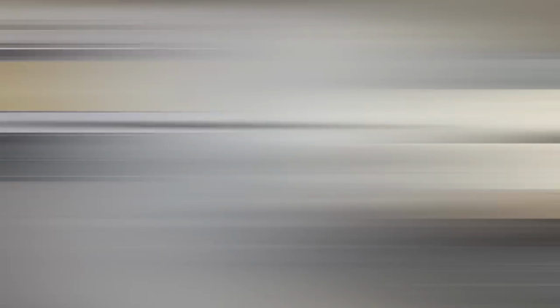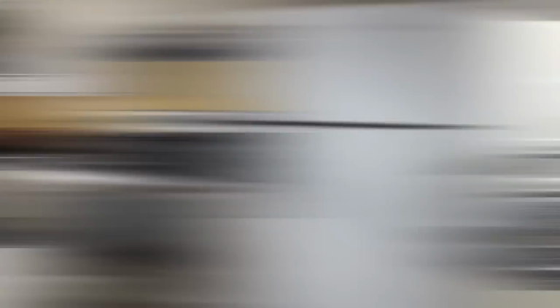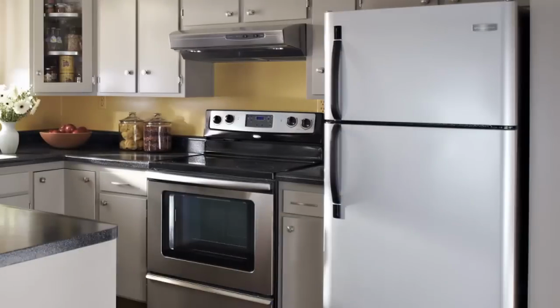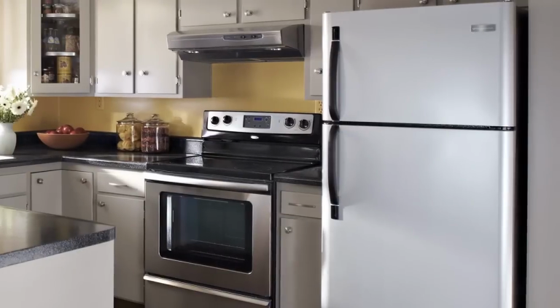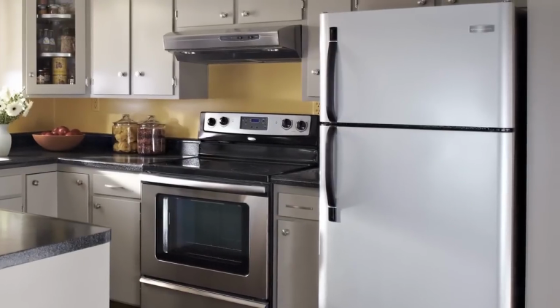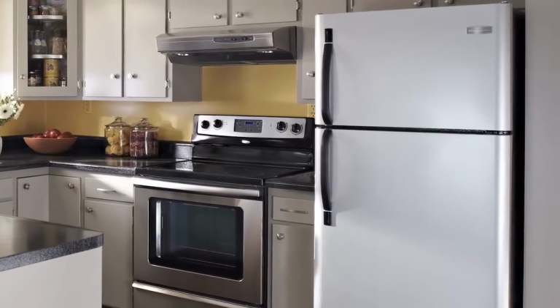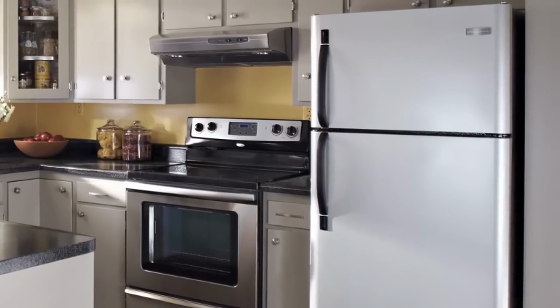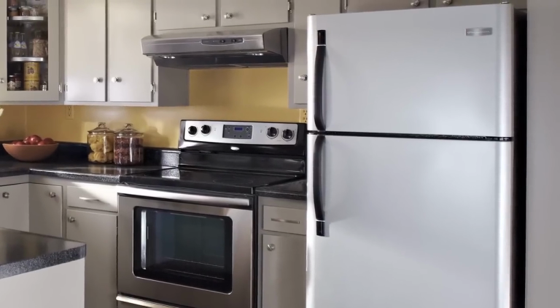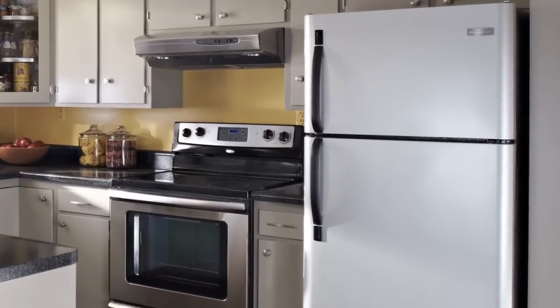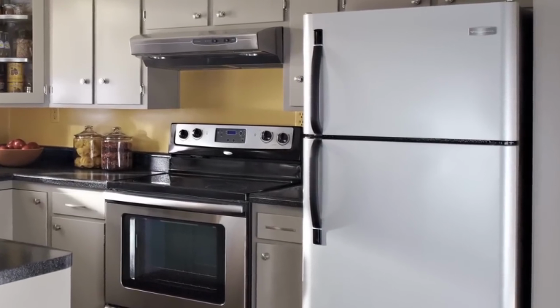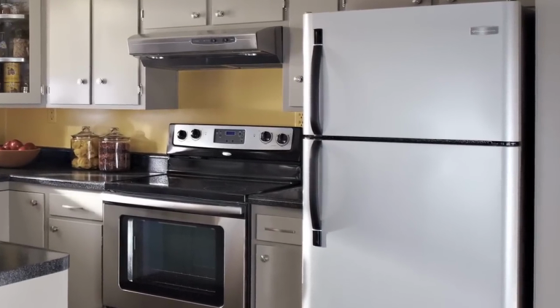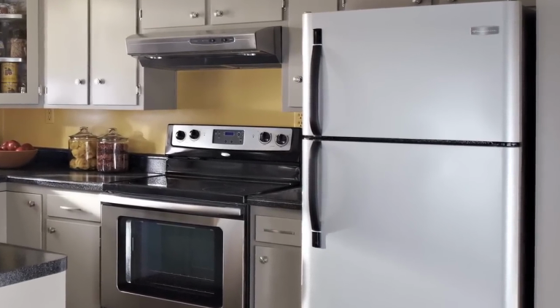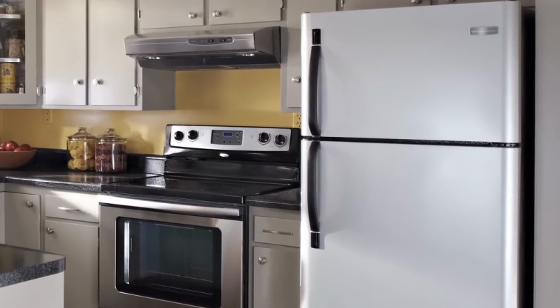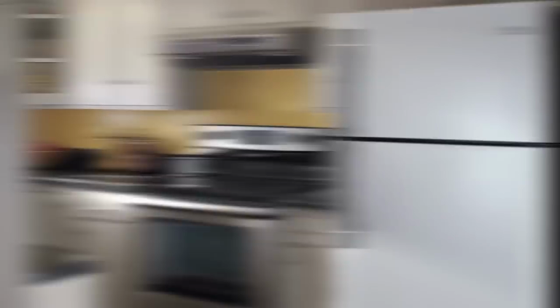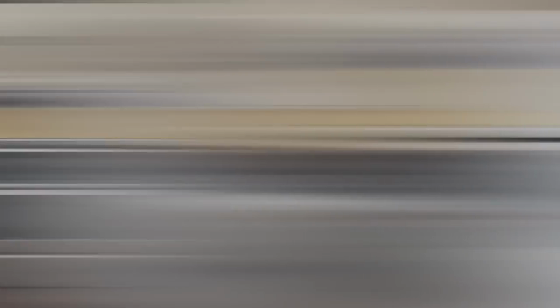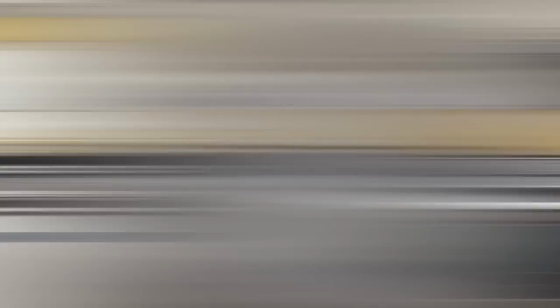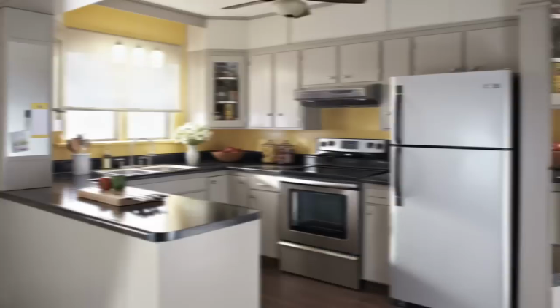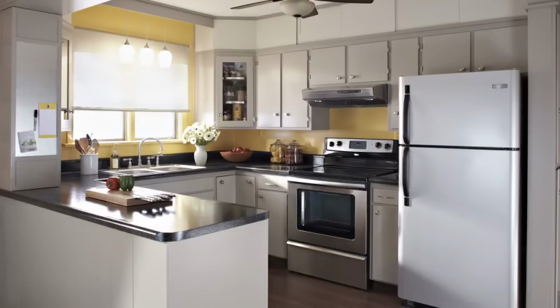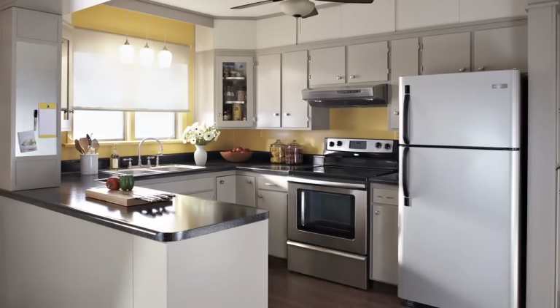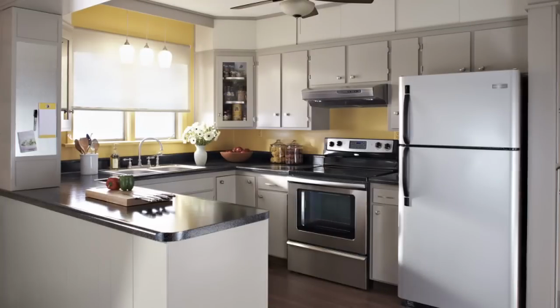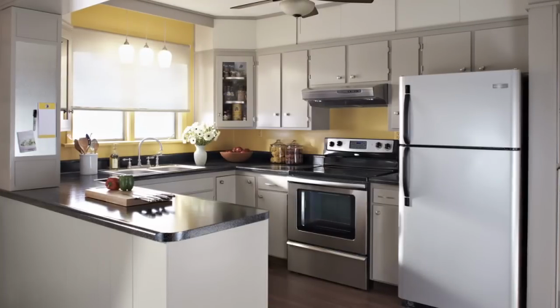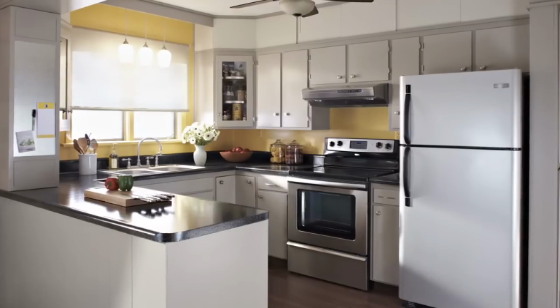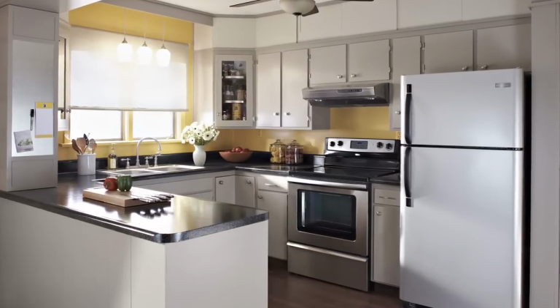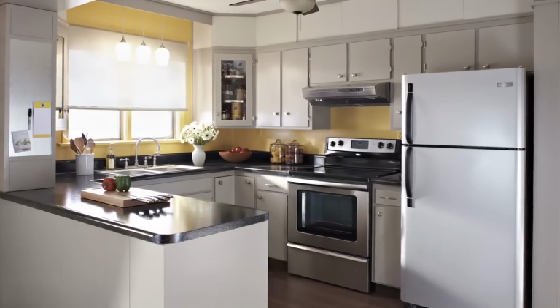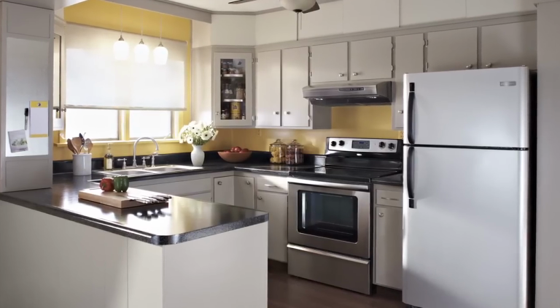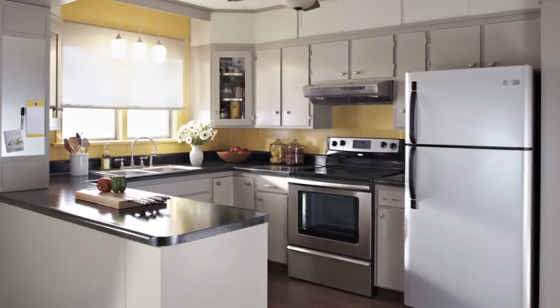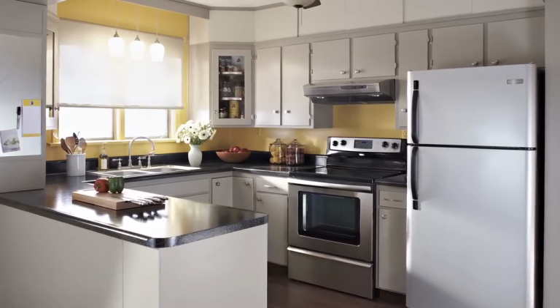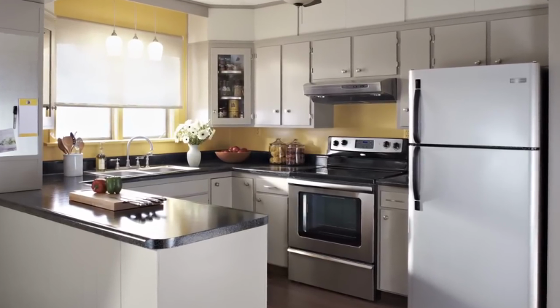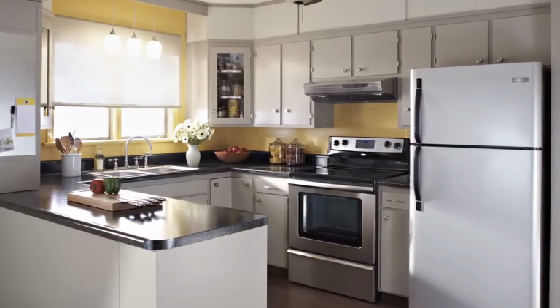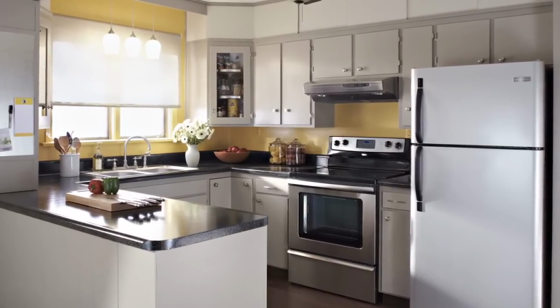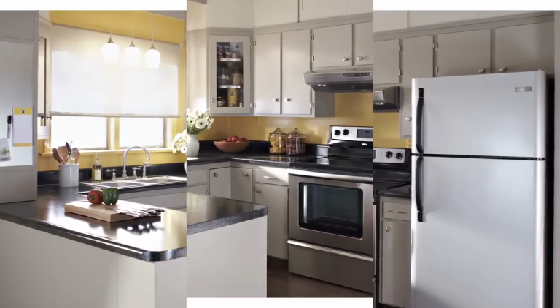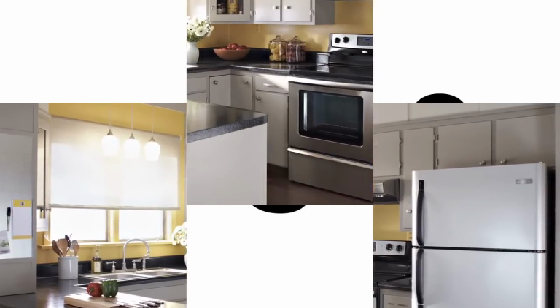We also installed some sleek new appliances making the kitchen look very current. These initial changes satisfied the homeowners until they were ready and able to move on to stage two.